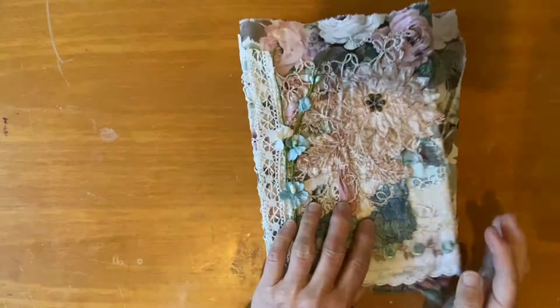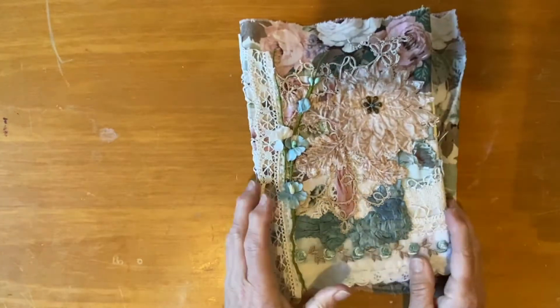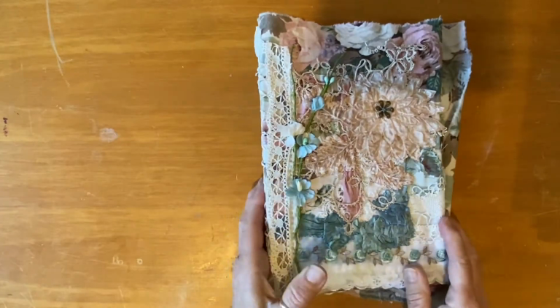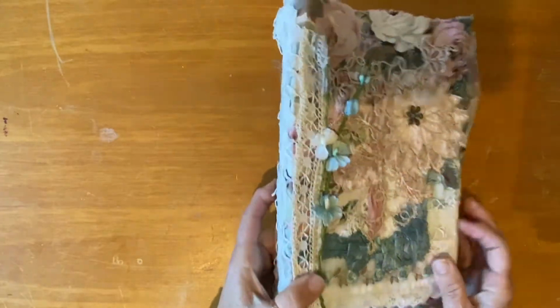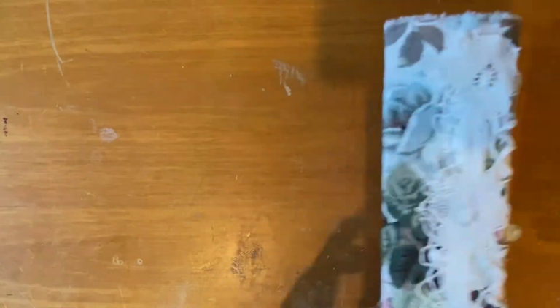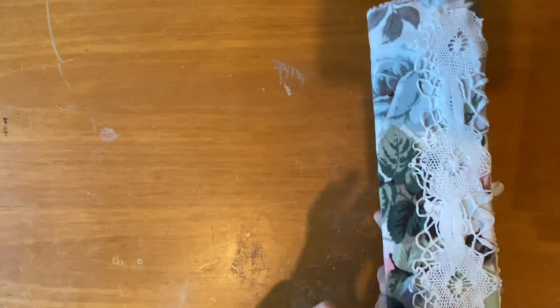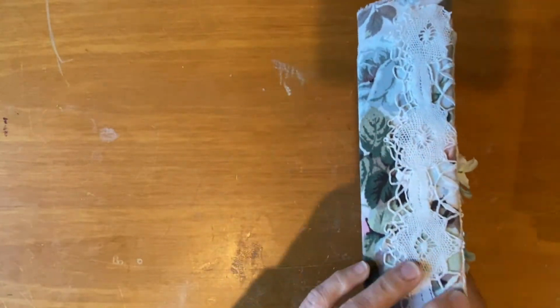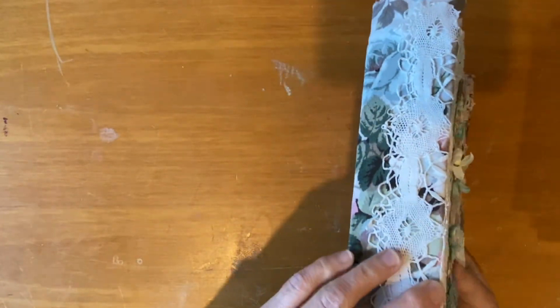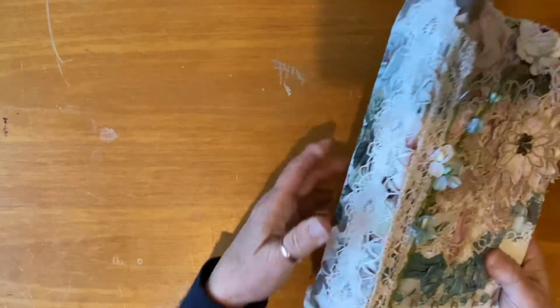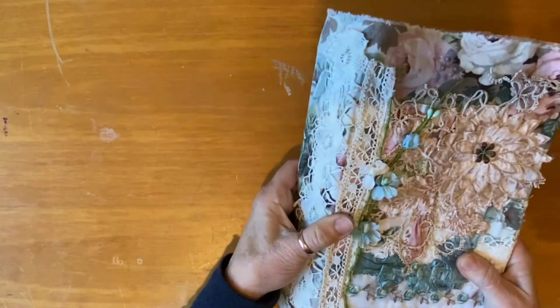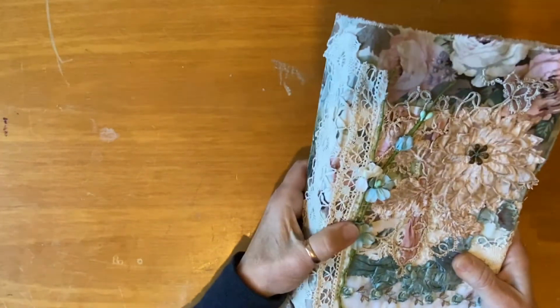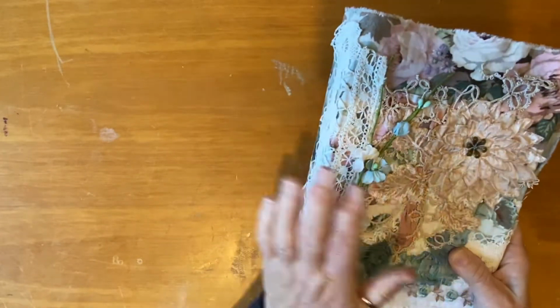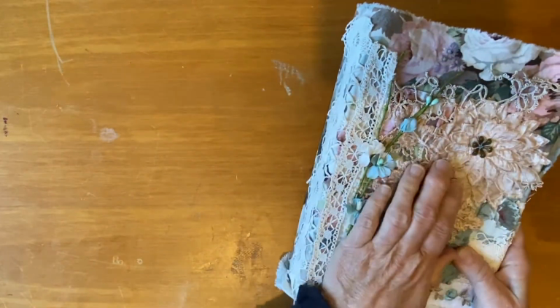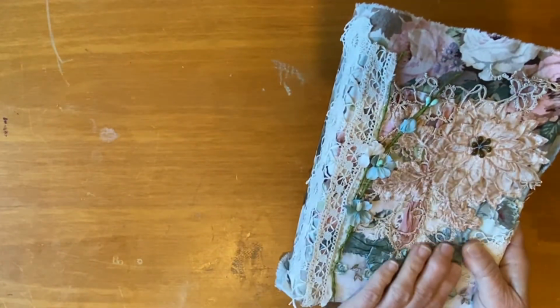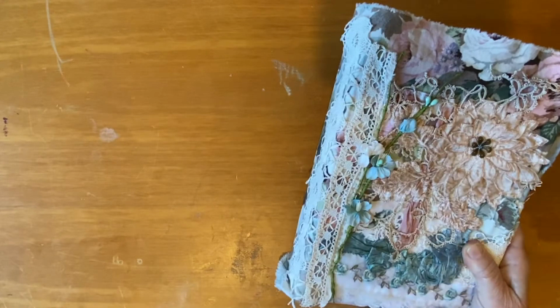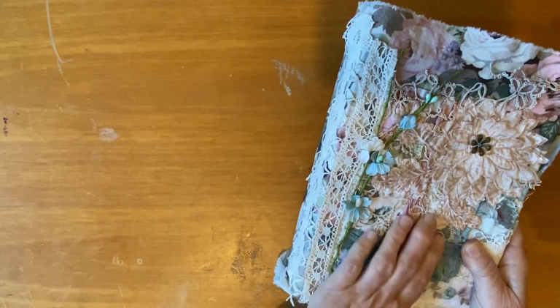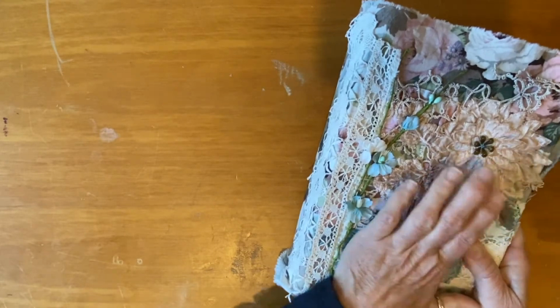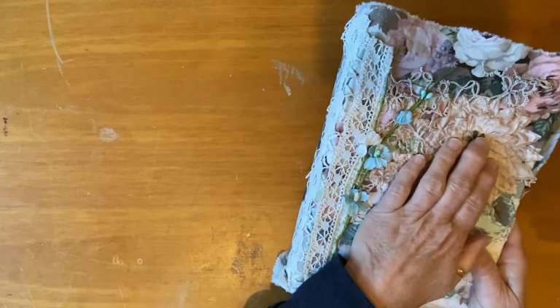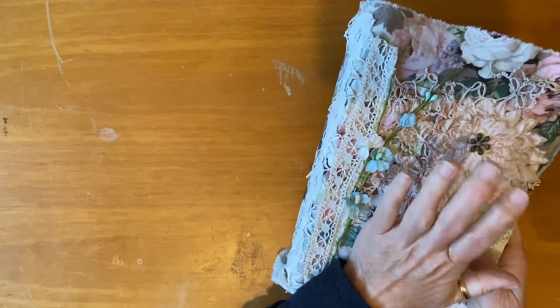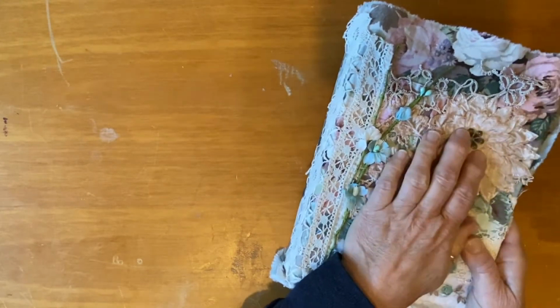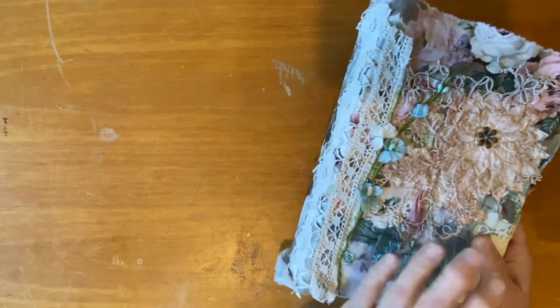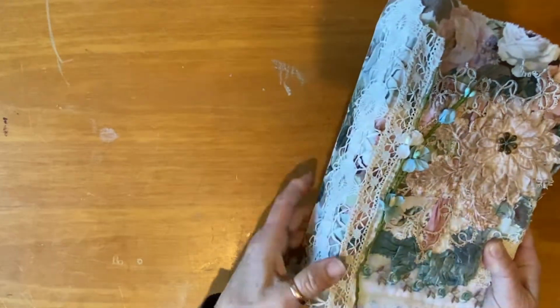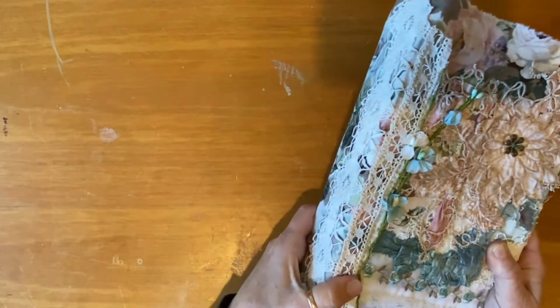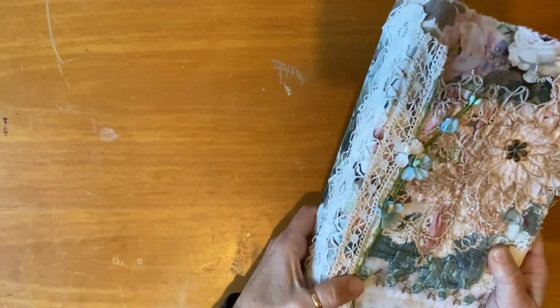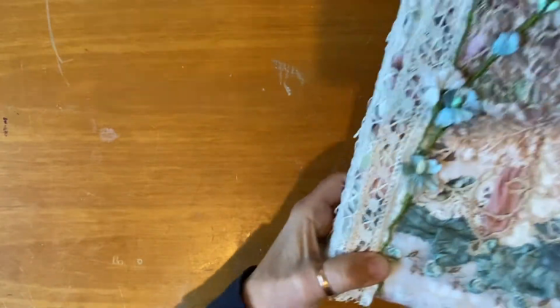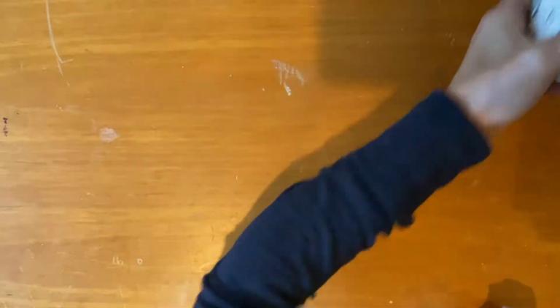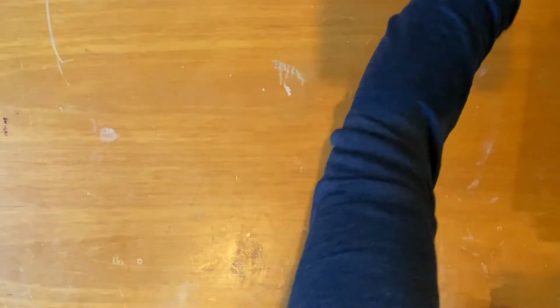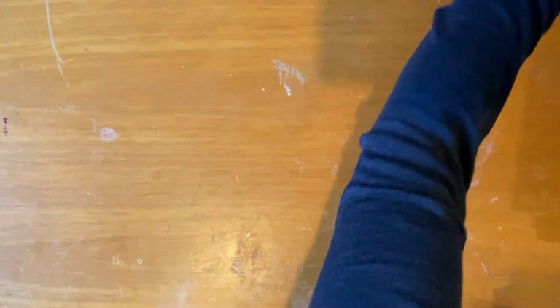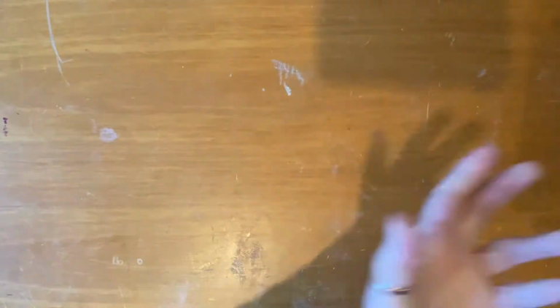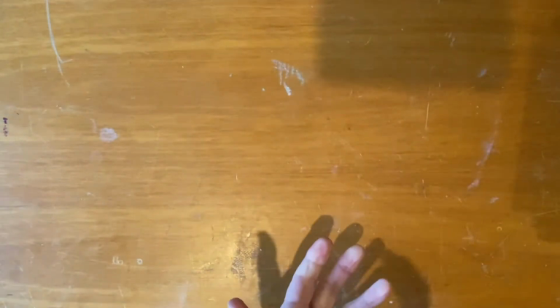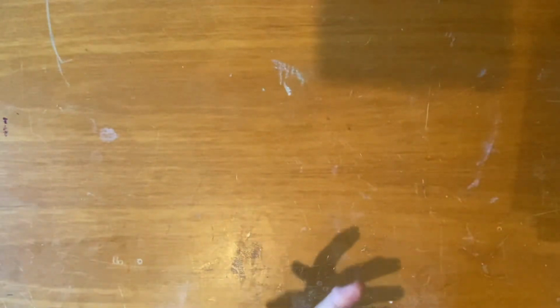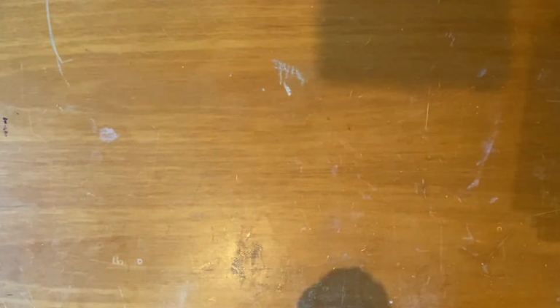Today I thought we'd just talk about this book that I started a little series making, and I've gone through and I thought we'd just talk about putting papers in. However, I have been away.